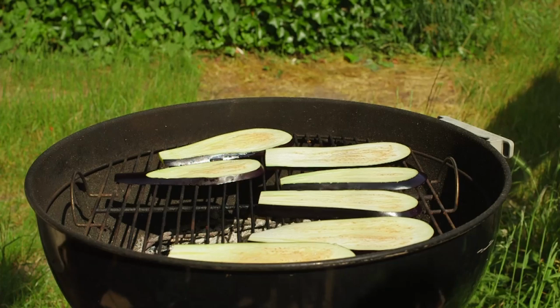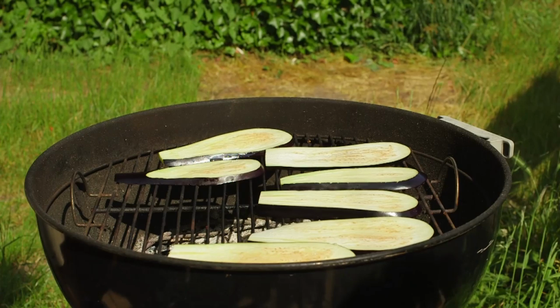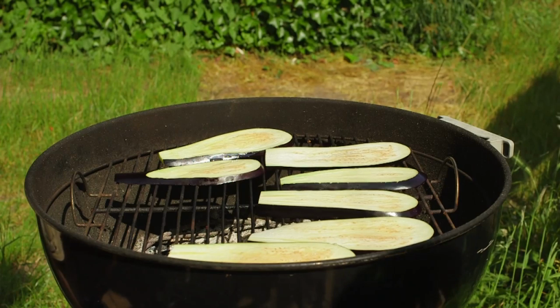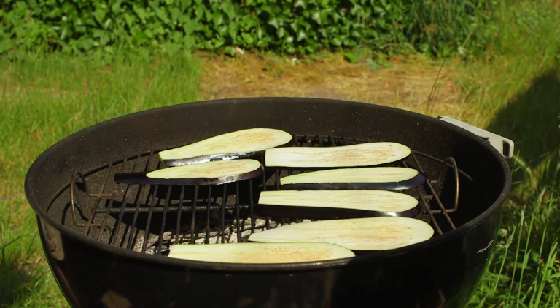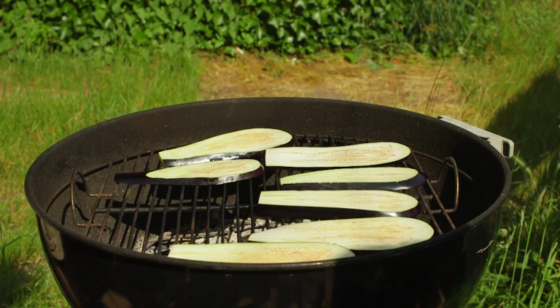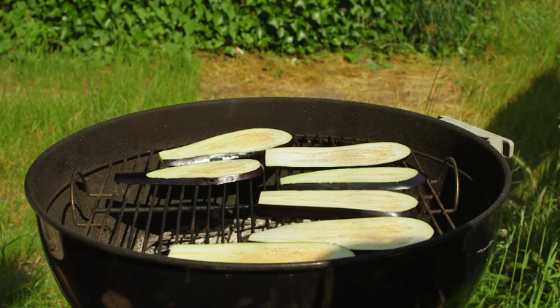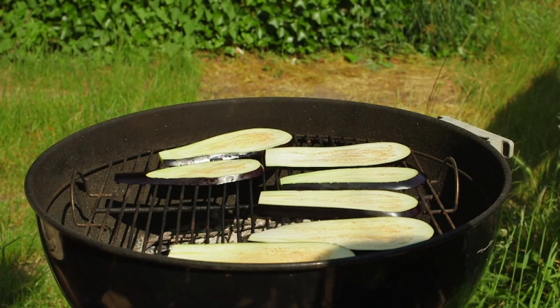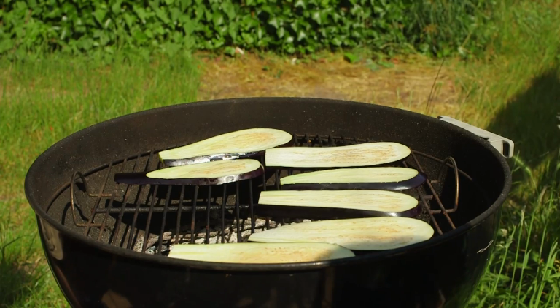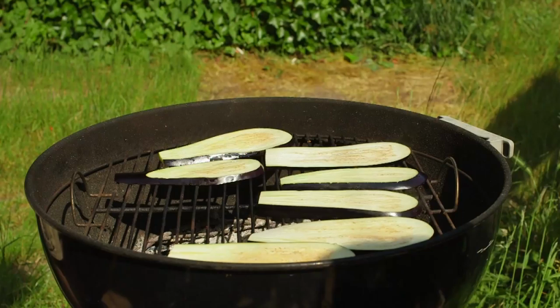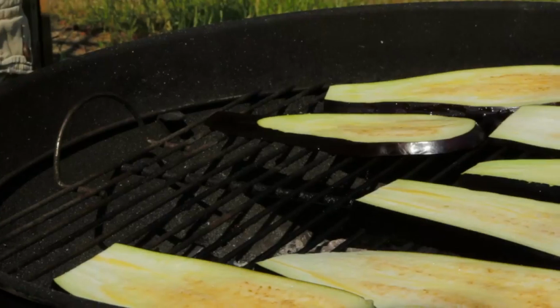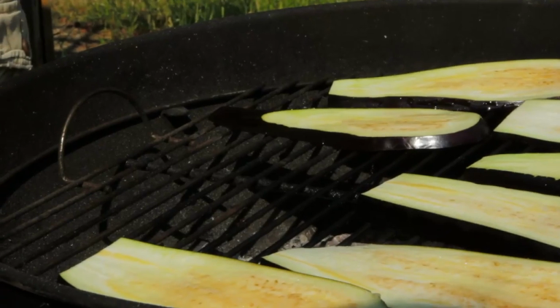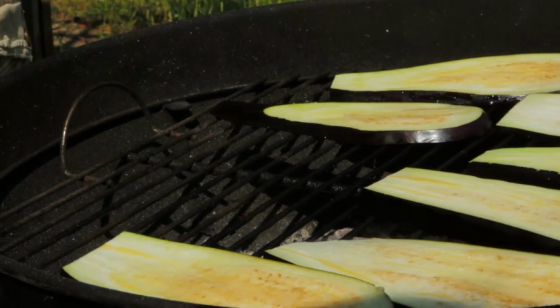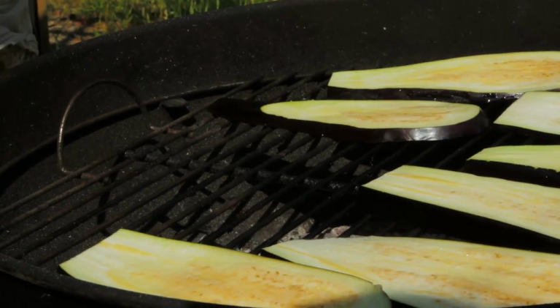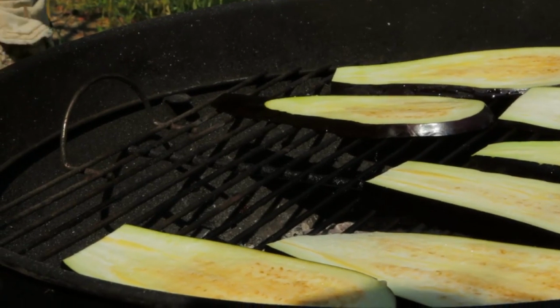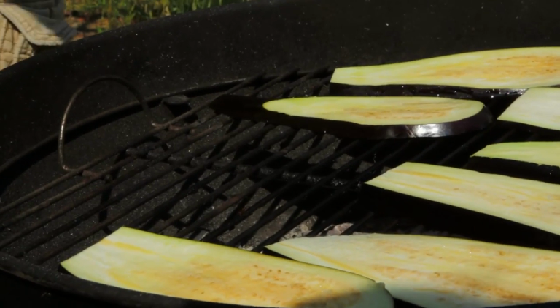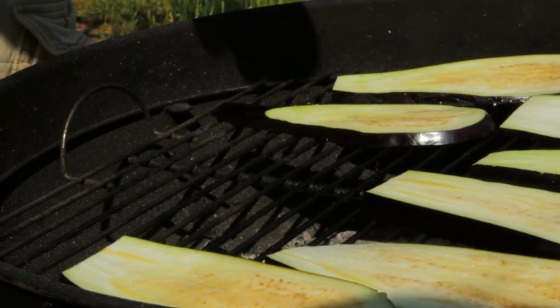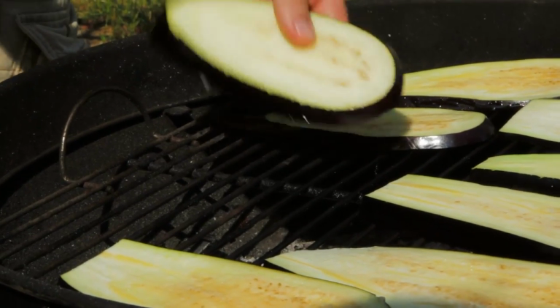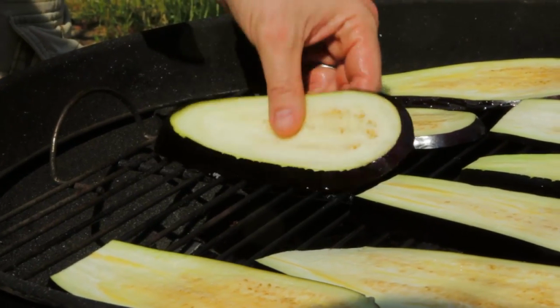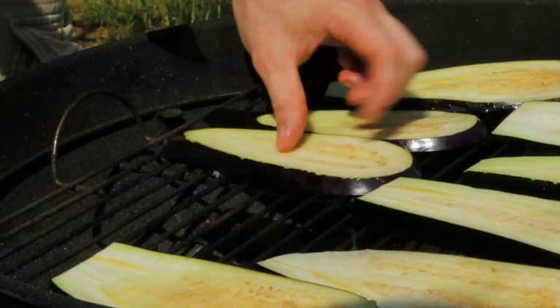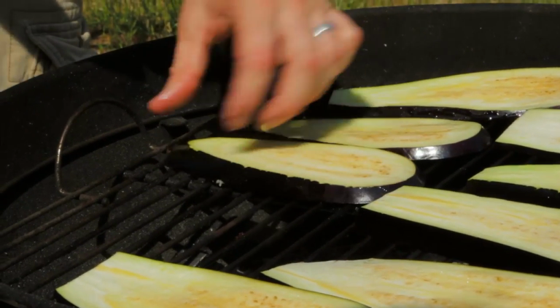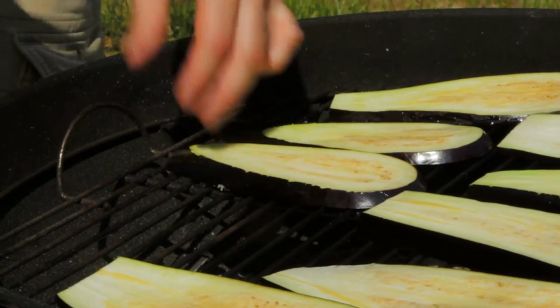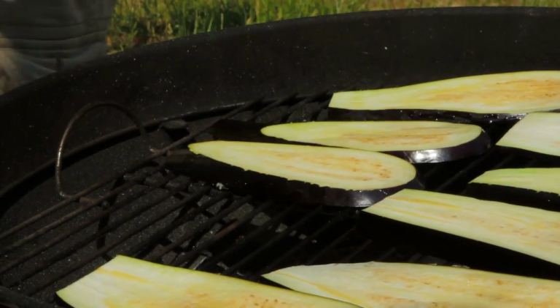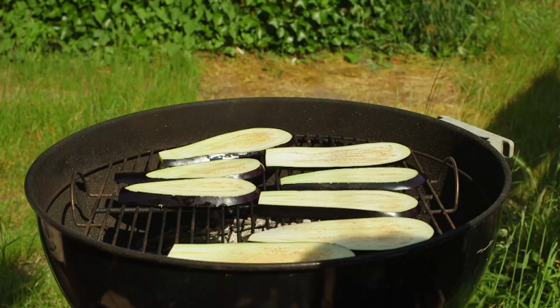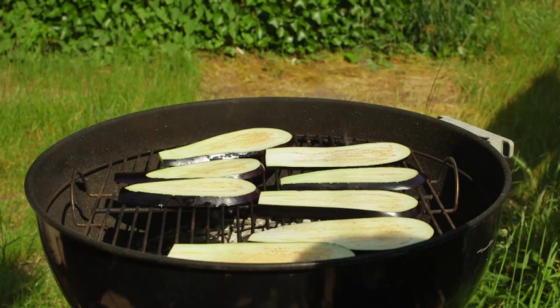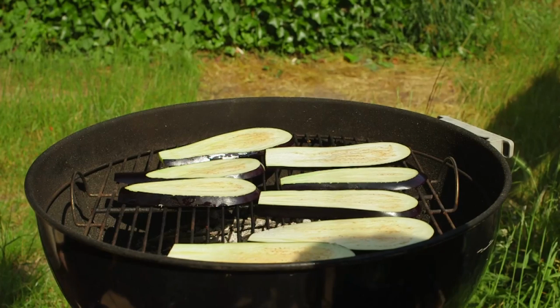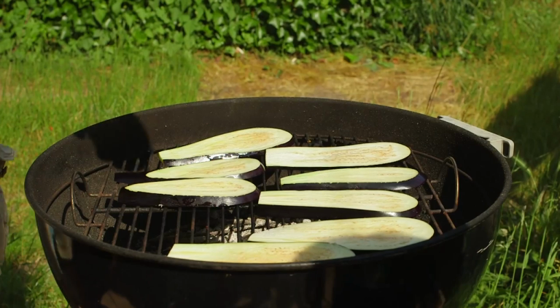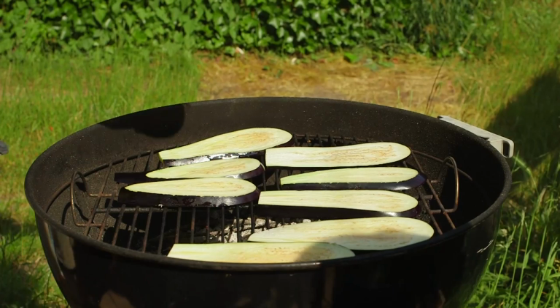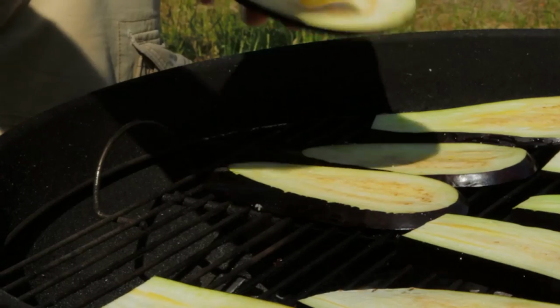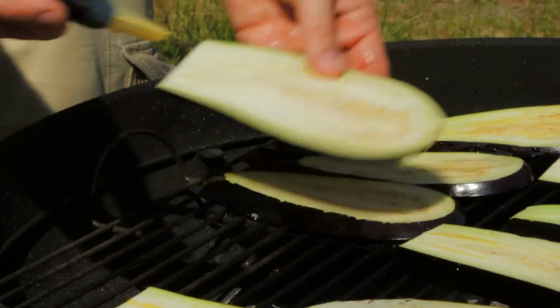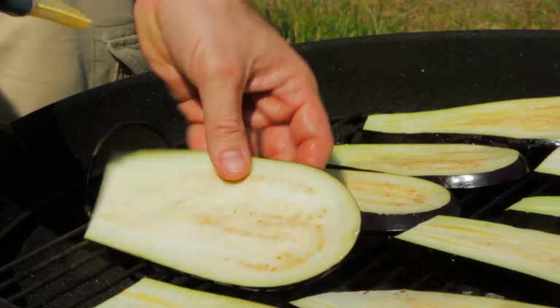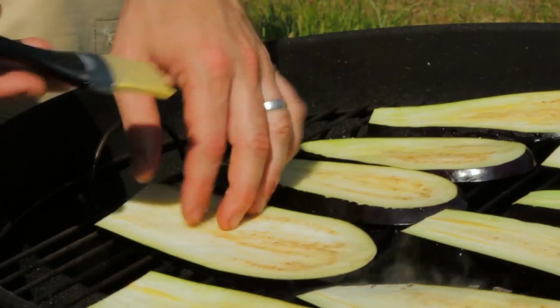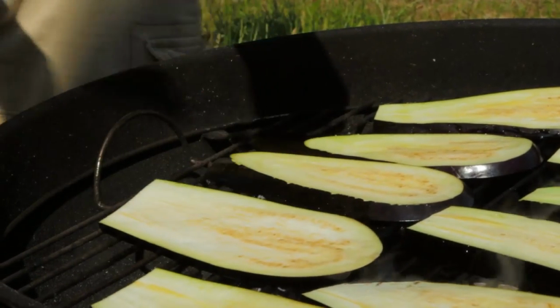Aubergines lend themselves really well to barbecuing. They've got great firm flesh, full of flavour, and they go well with loads of other flavours as well. And actually because of their texture, you don't really miss out on the meat — they're a really good meal in themselves.